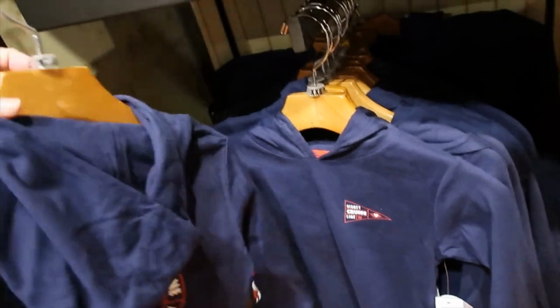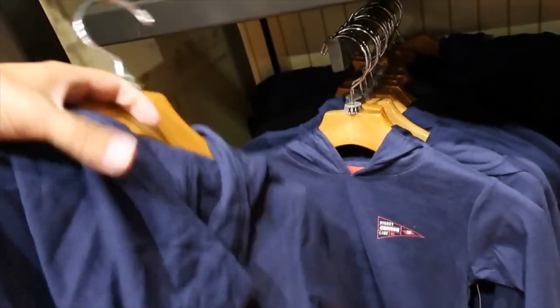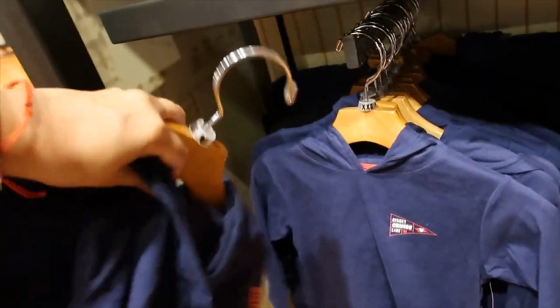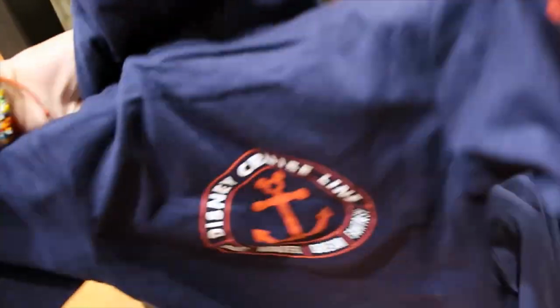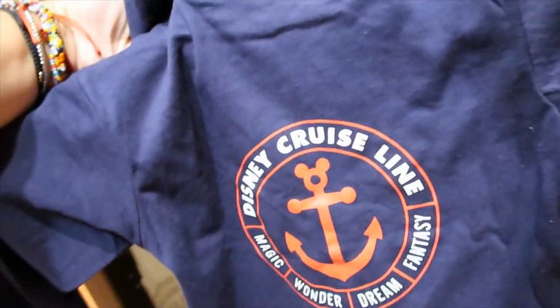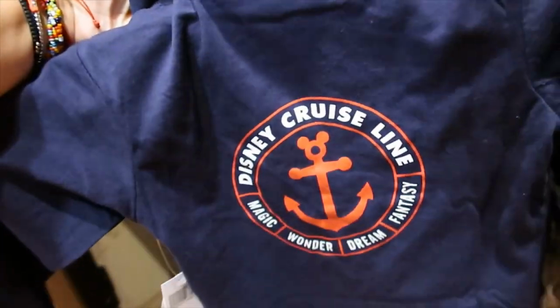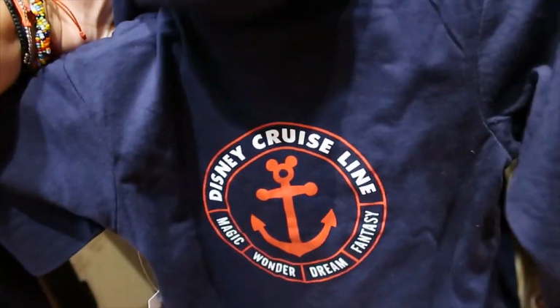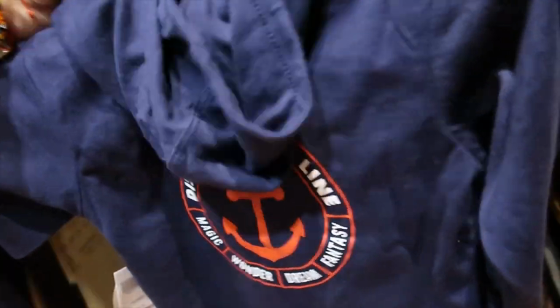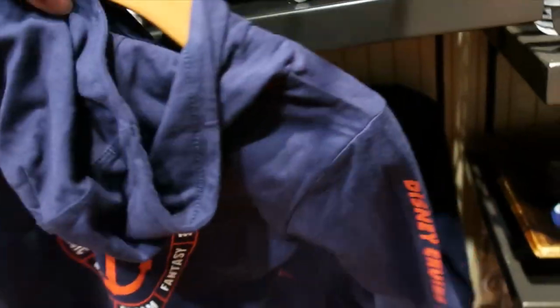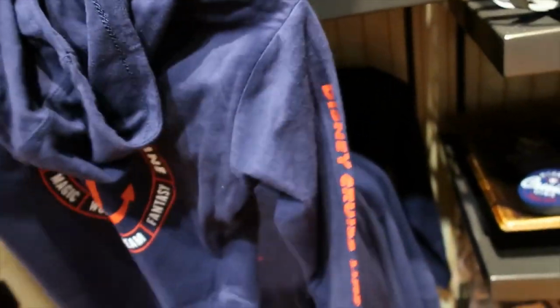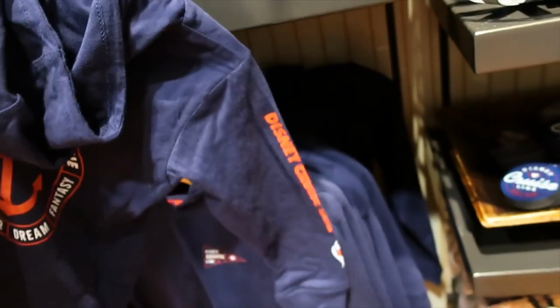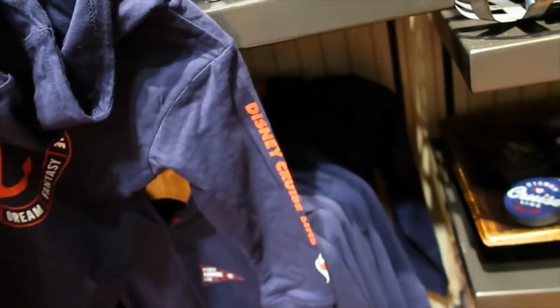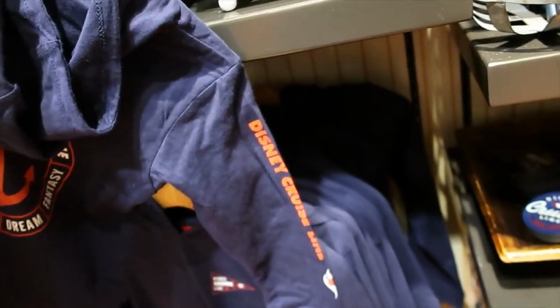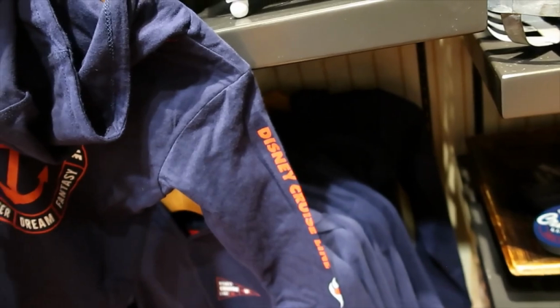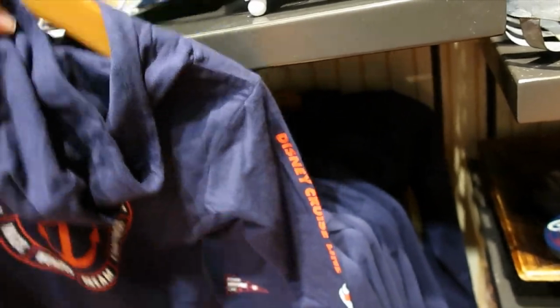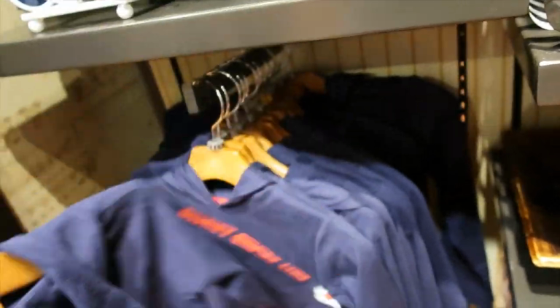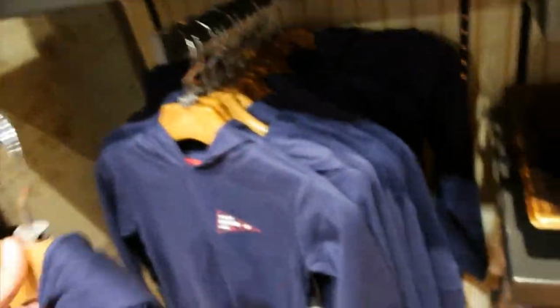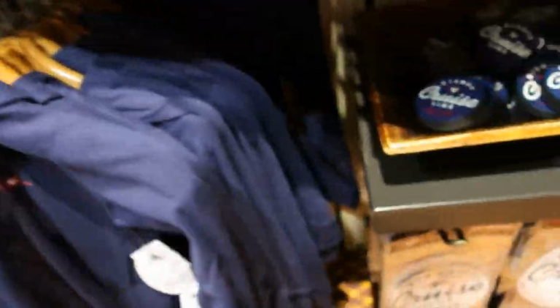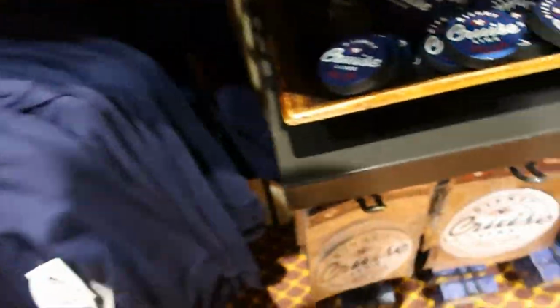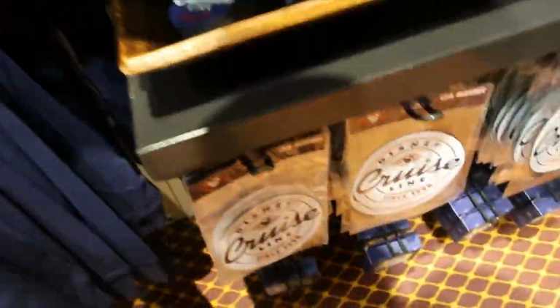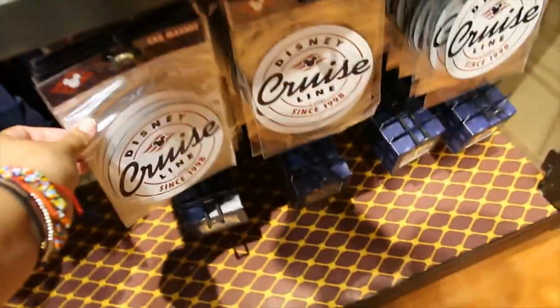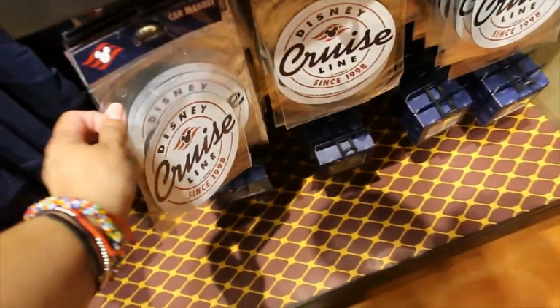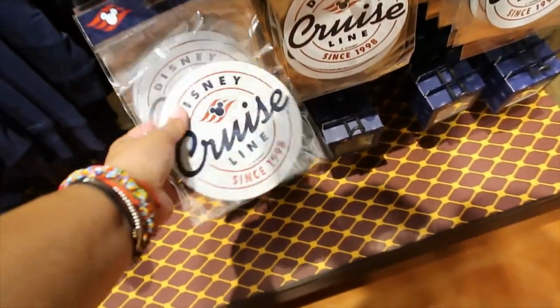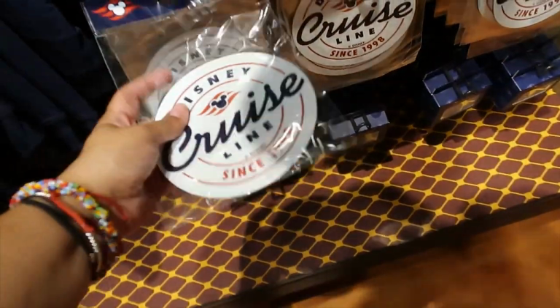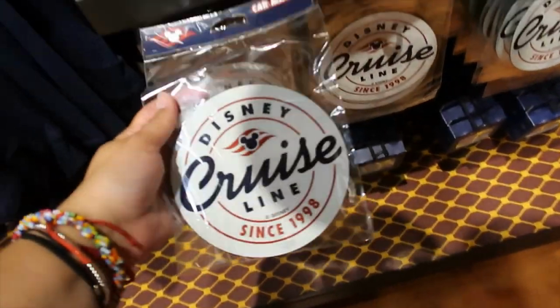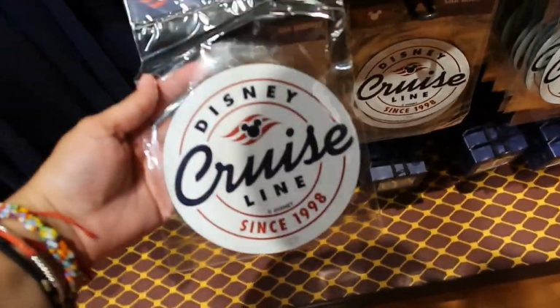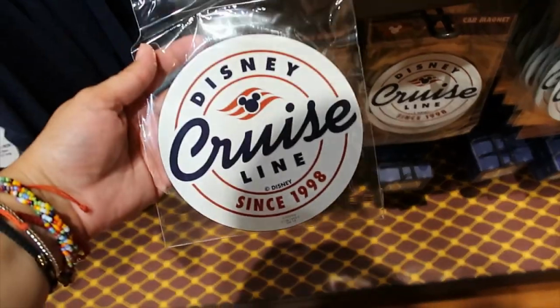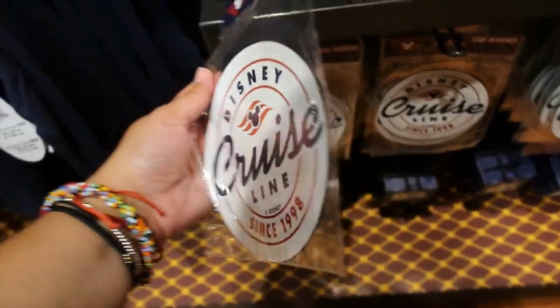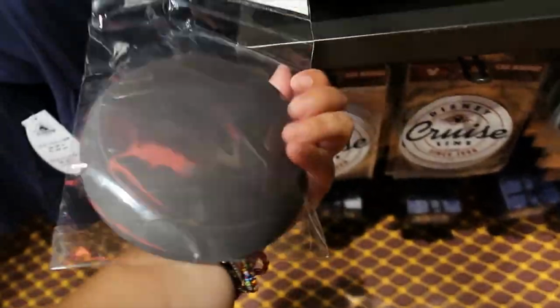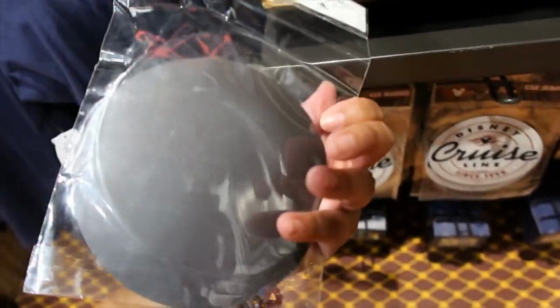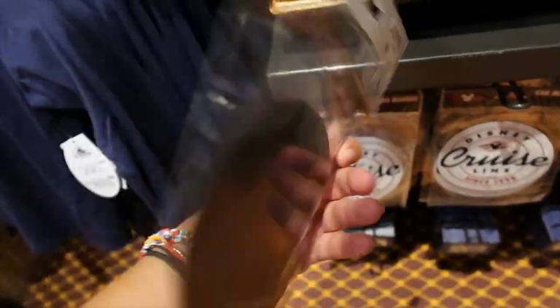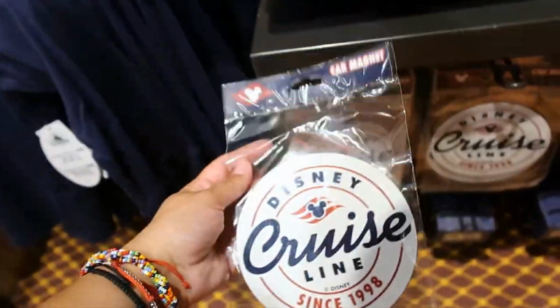And this is the back — that's cute. And it has something on the sleeve — it says Disney Cruise Line on the sleeve. Then we have — what is this? A car magnet. Yes, car magnet. And this one is $9.99.